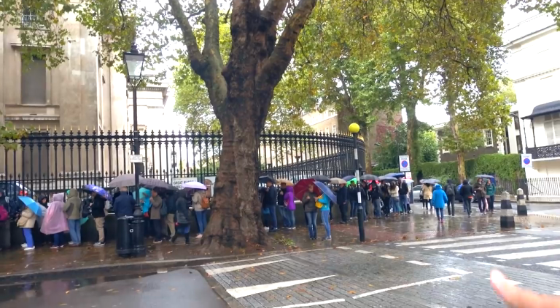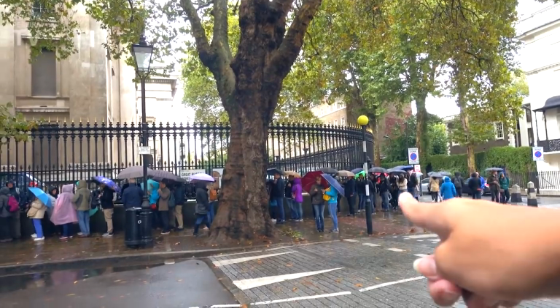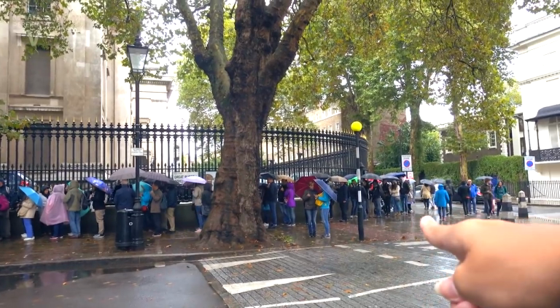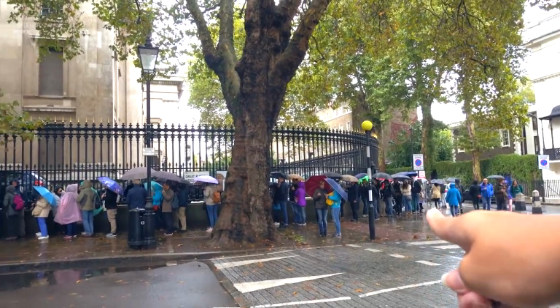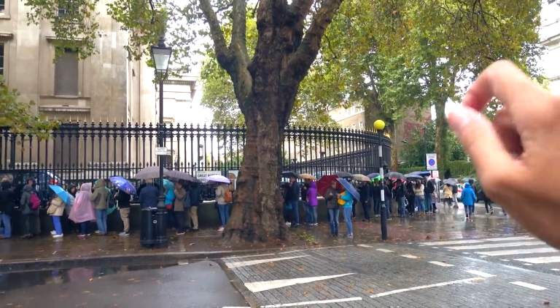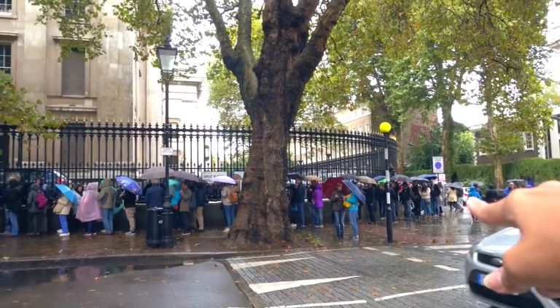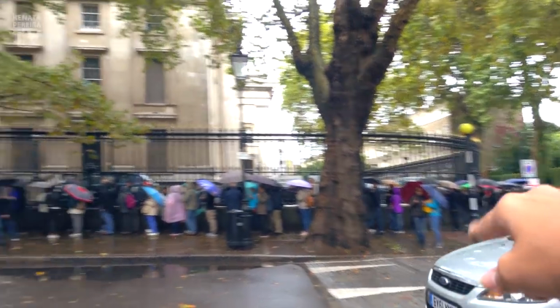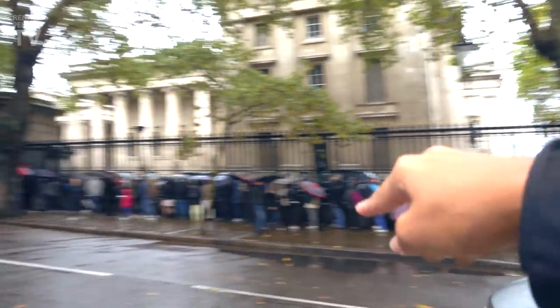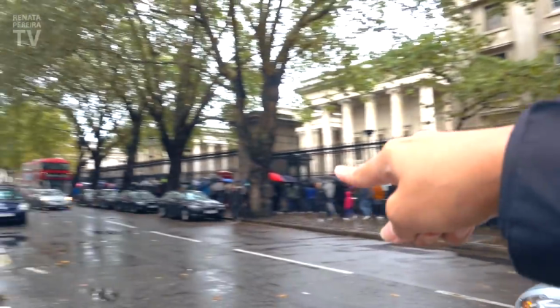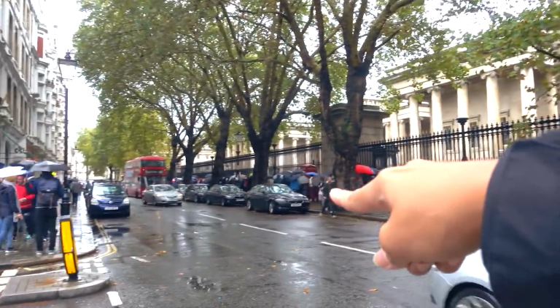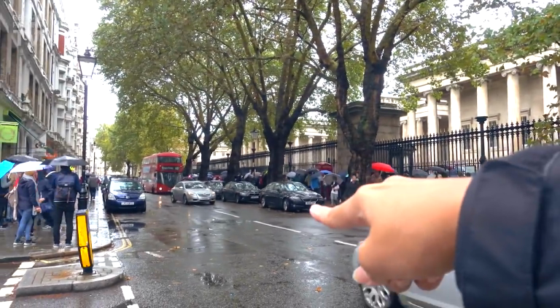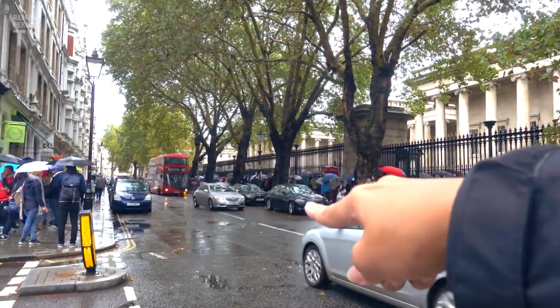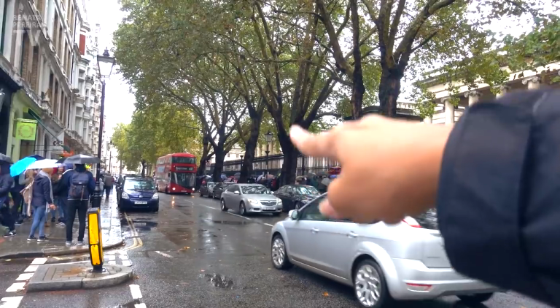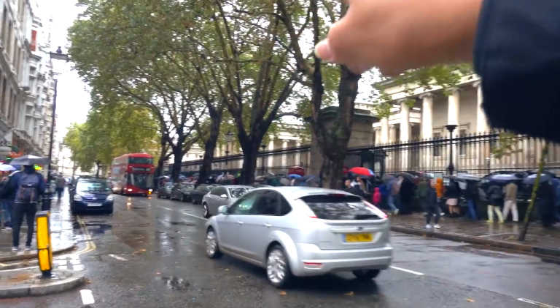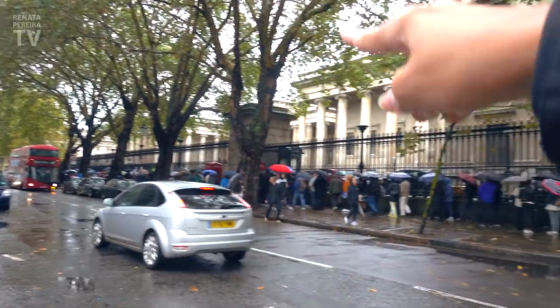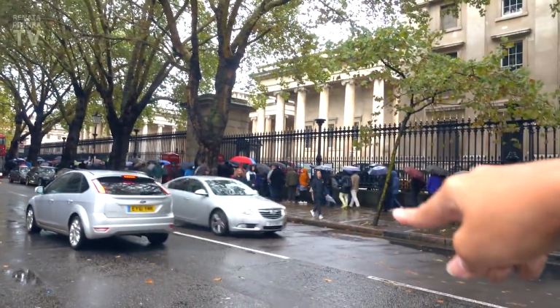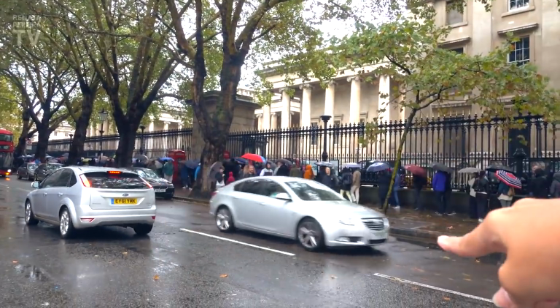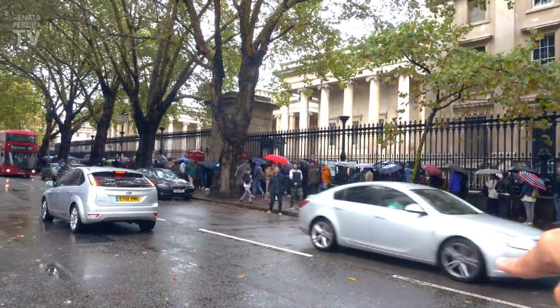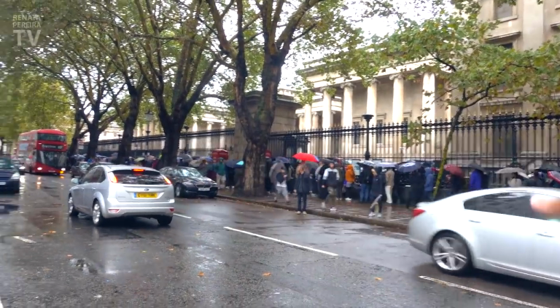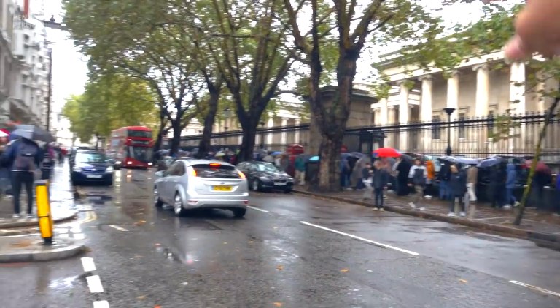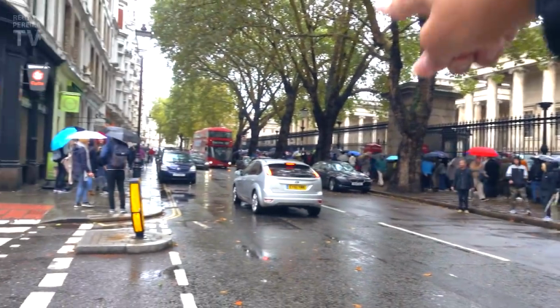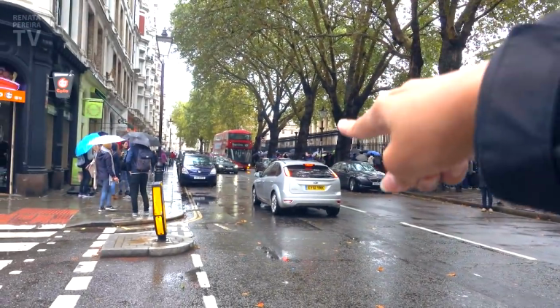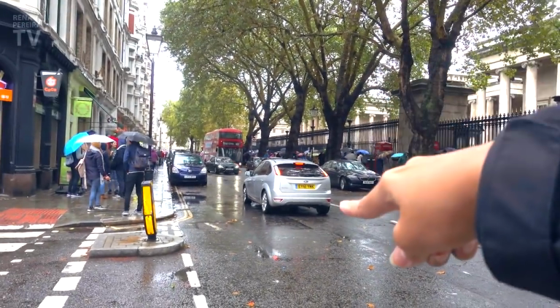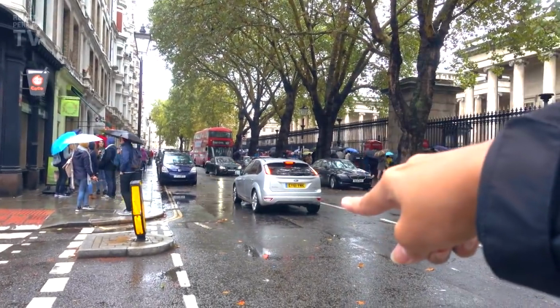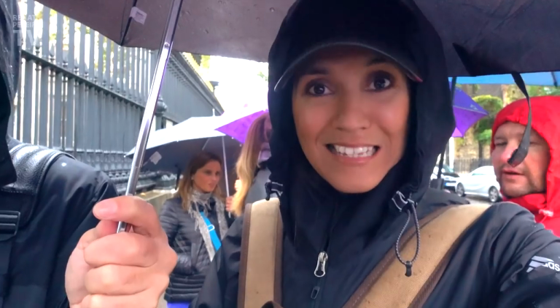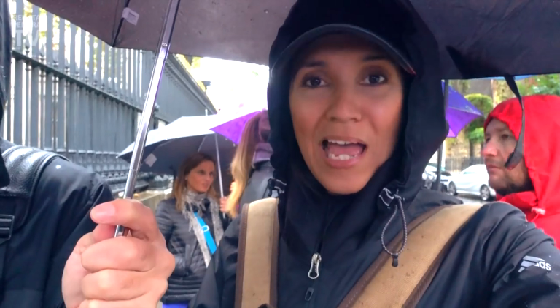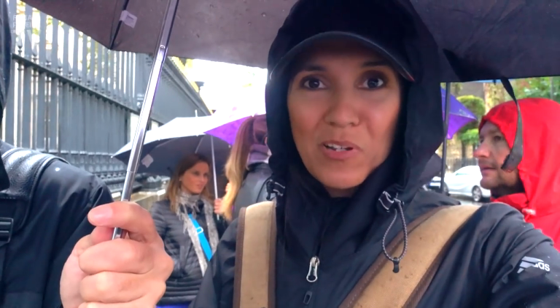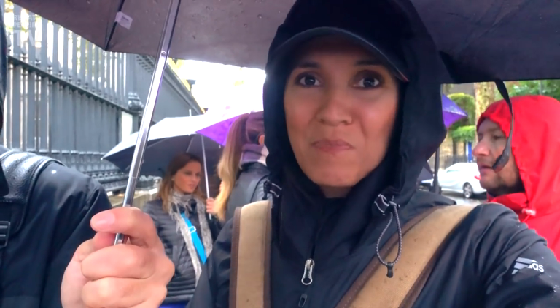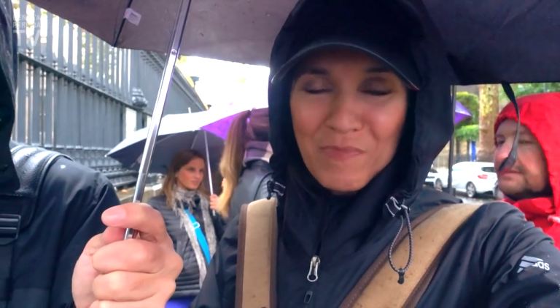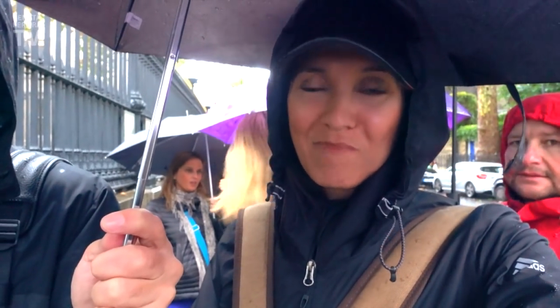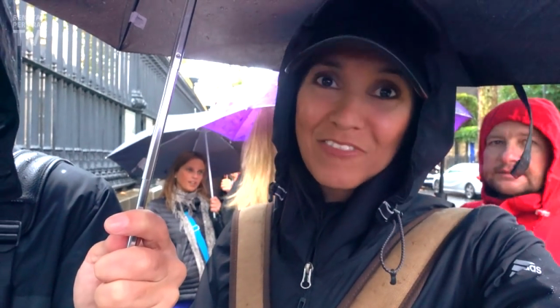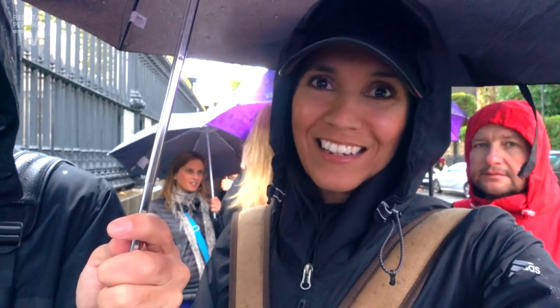The line starts that way, all the way back there, then goes there, comes back a little bit here, and then goes back again. This is what happens when you visit the British Museum on a rainy day.